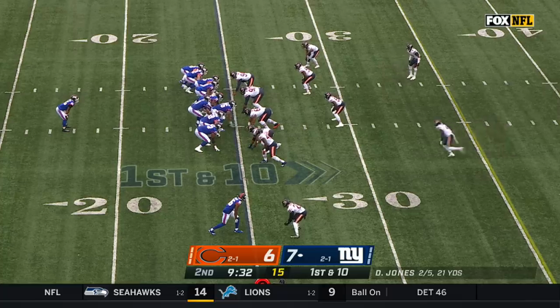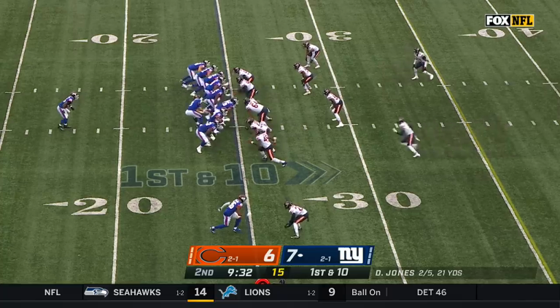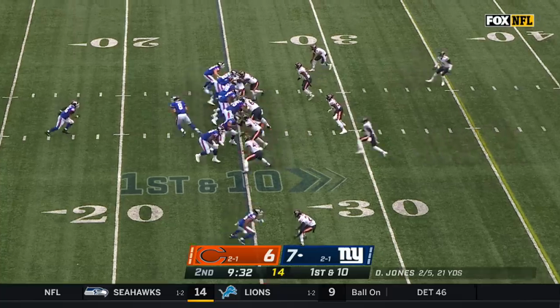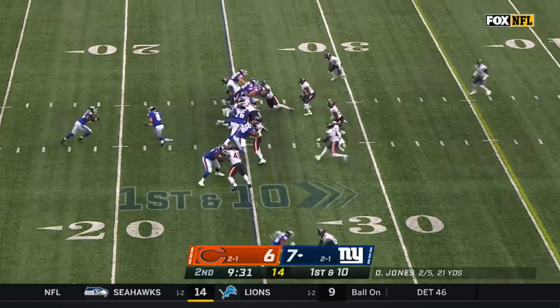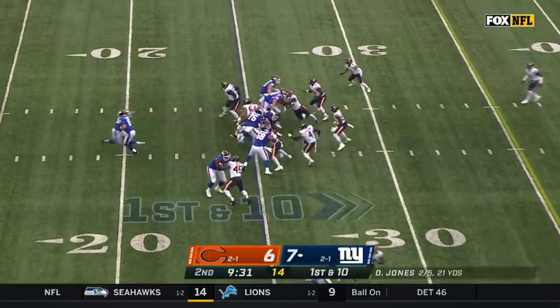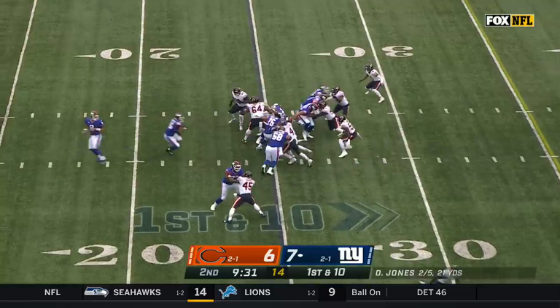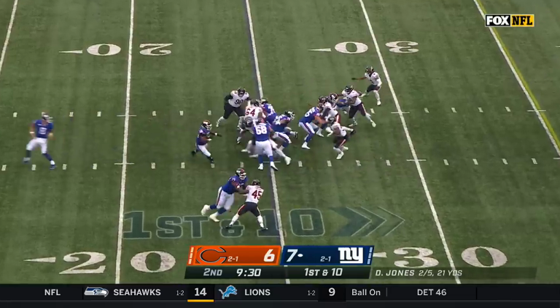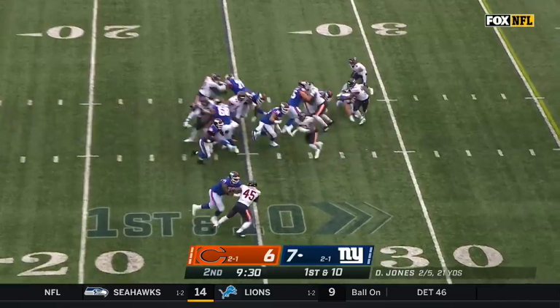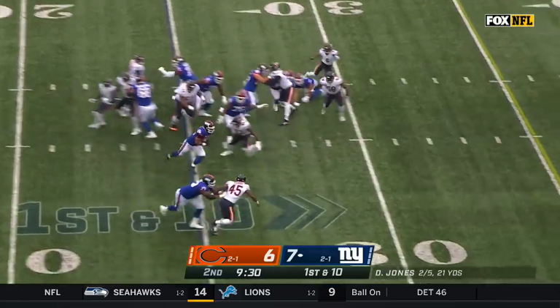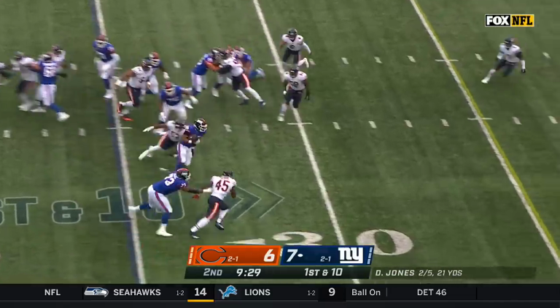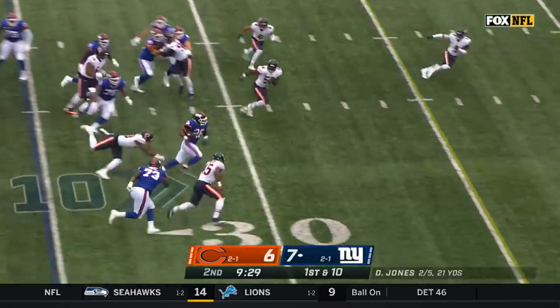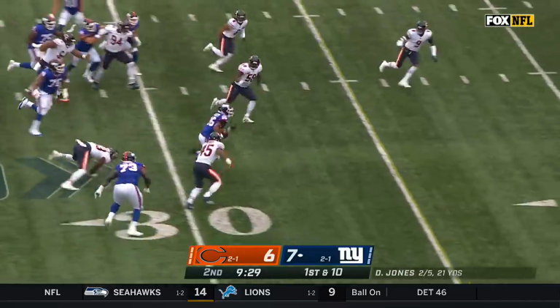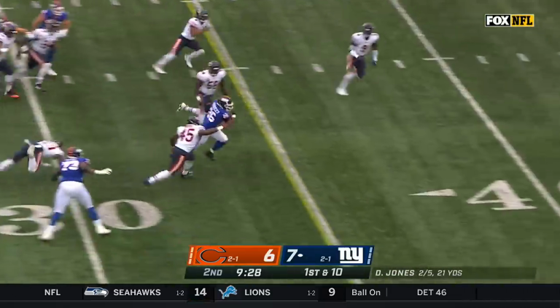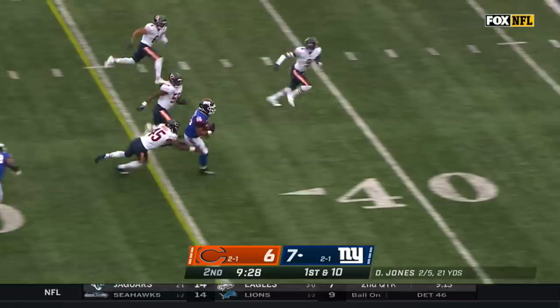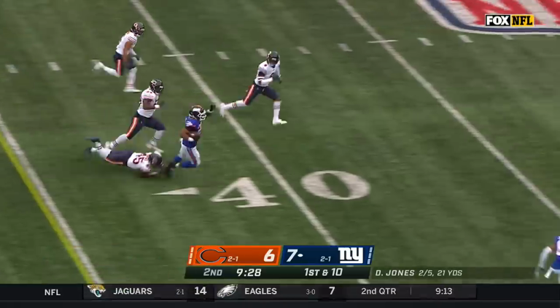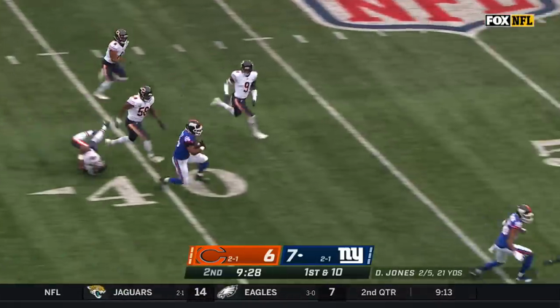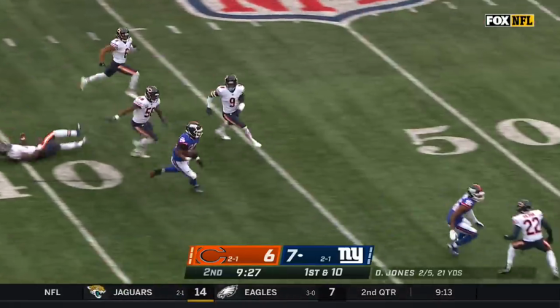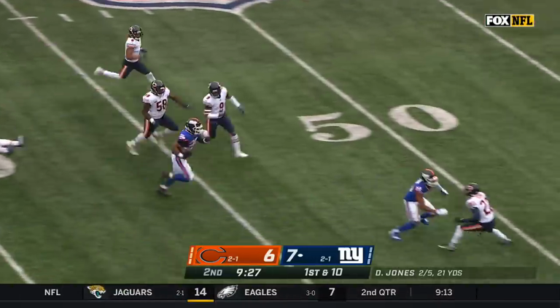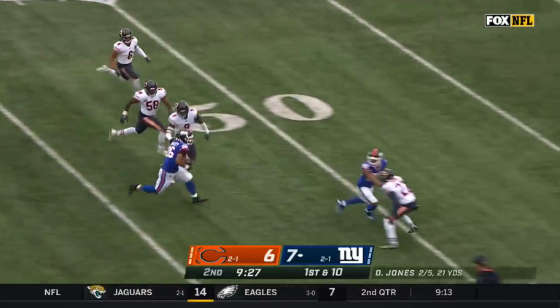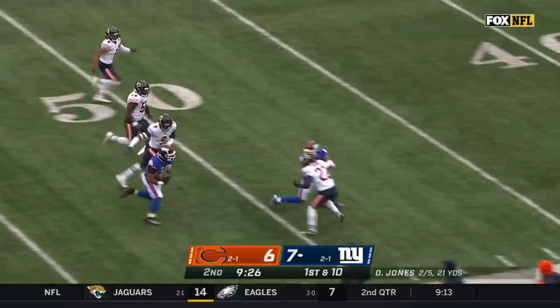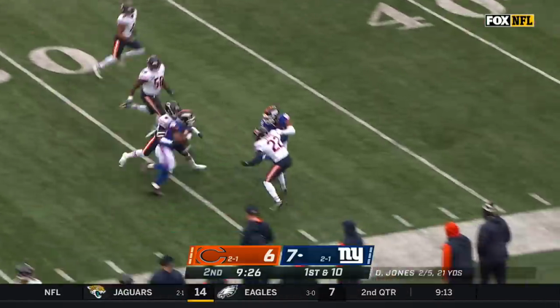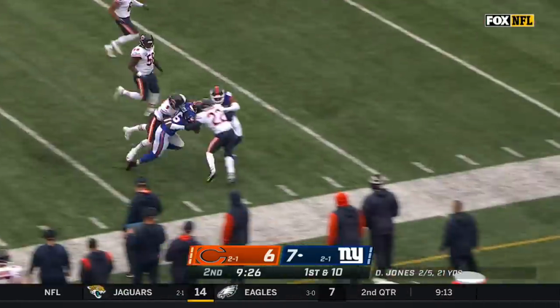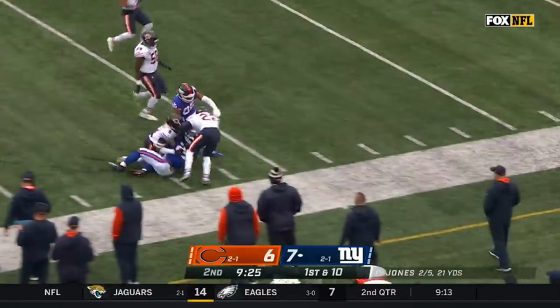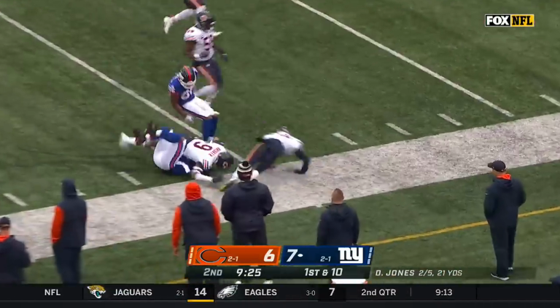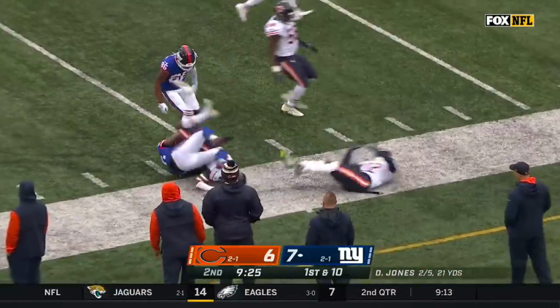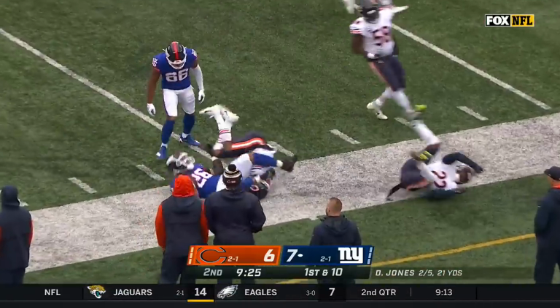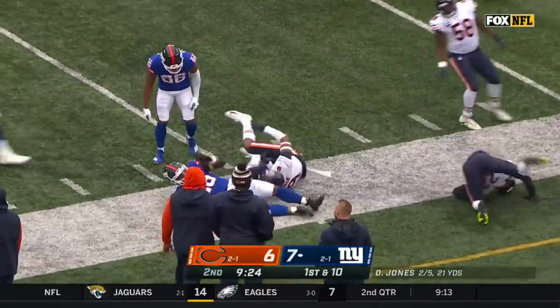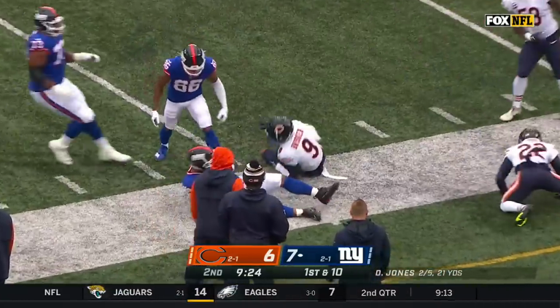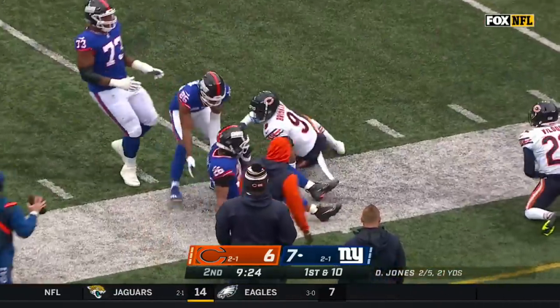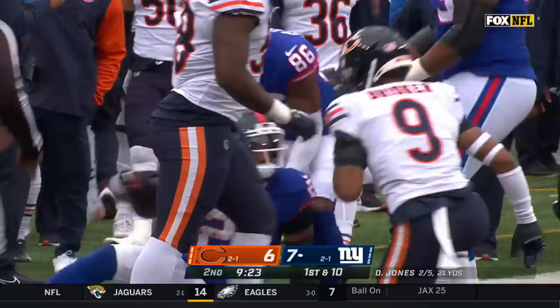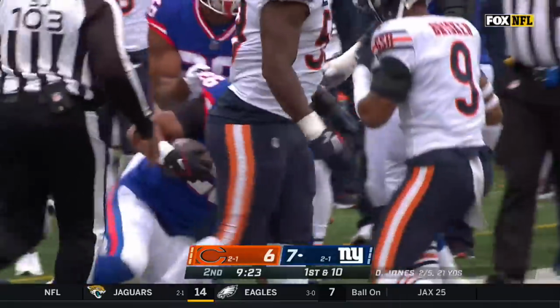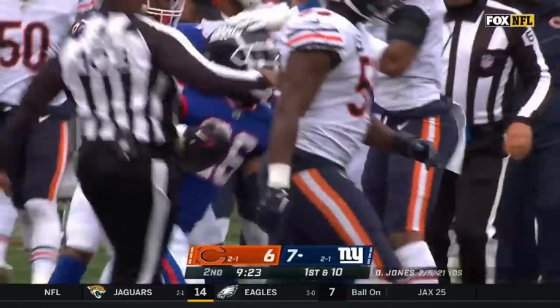From the 25-yard line, Saquon Barkley with a gaping hole. Barkley is into Bears territory, tracked down from behind by Brisker.